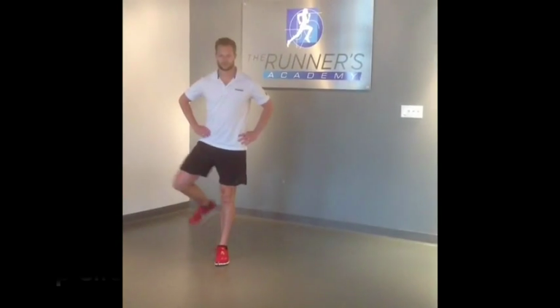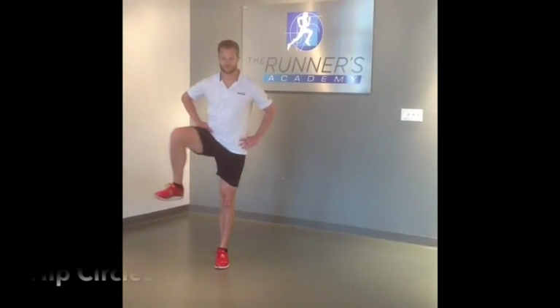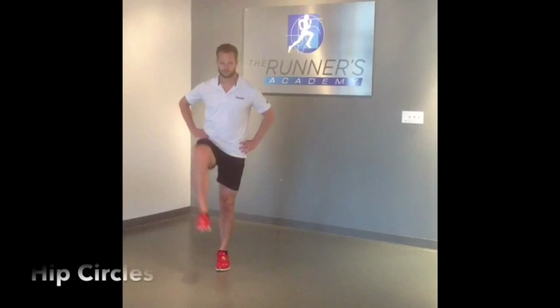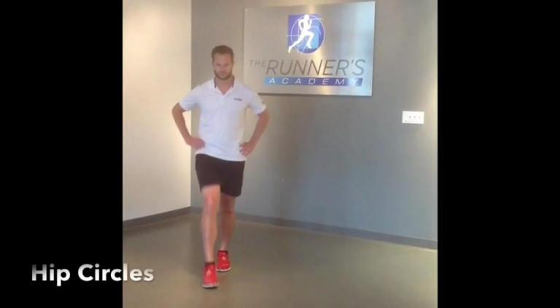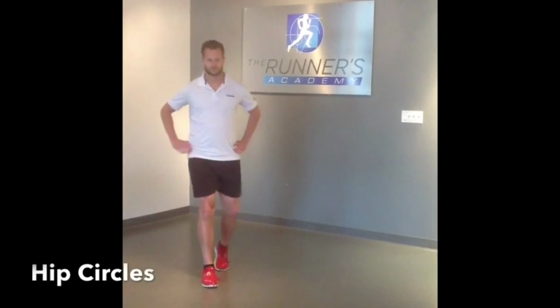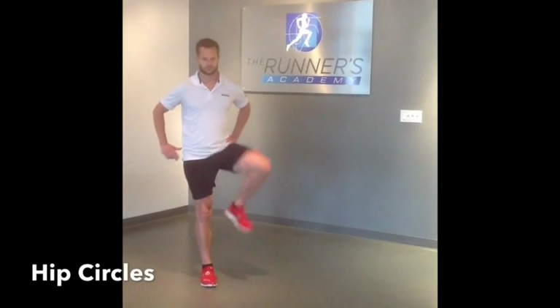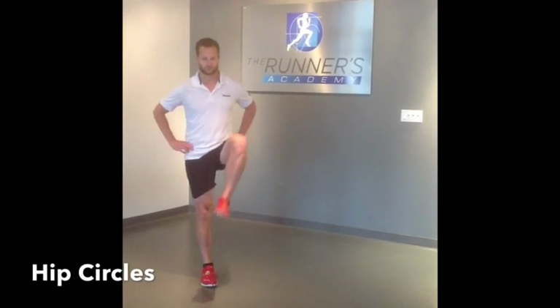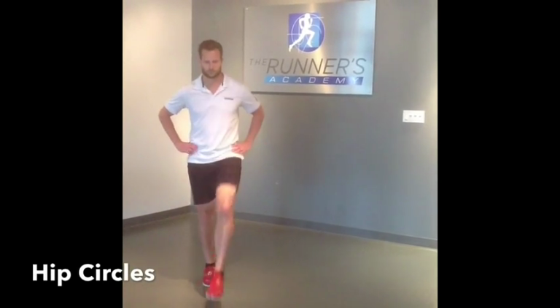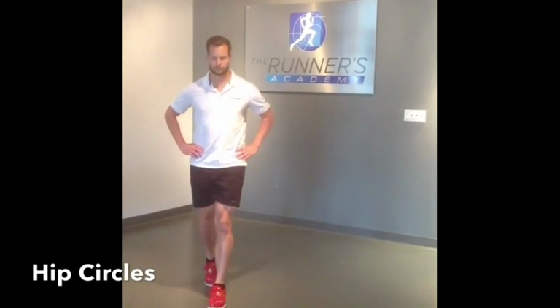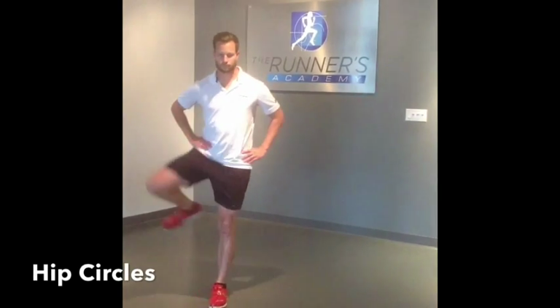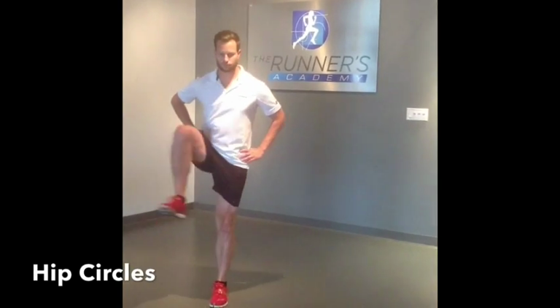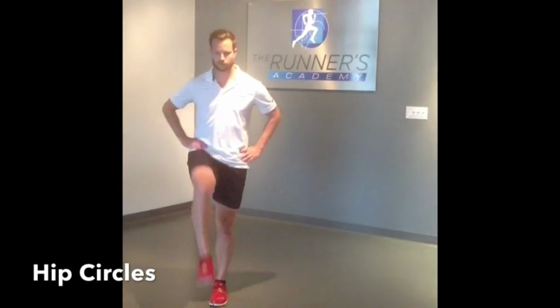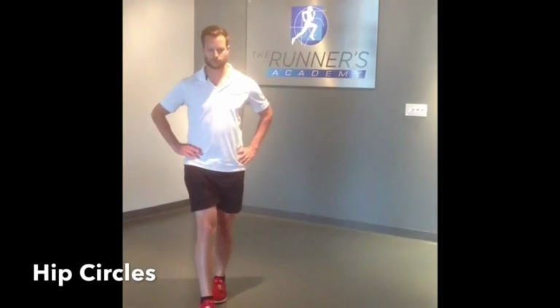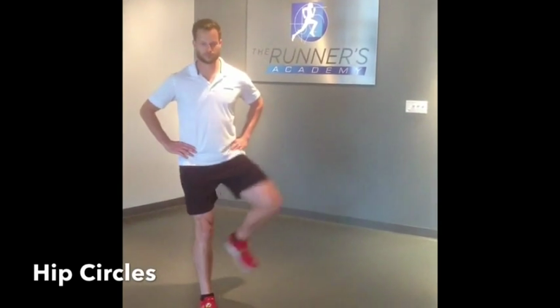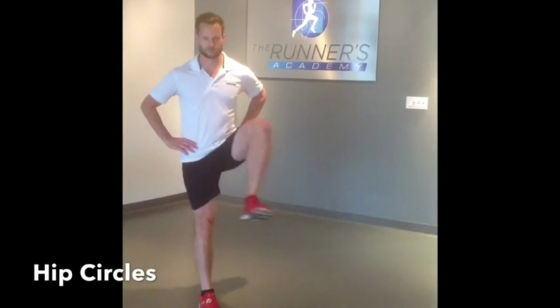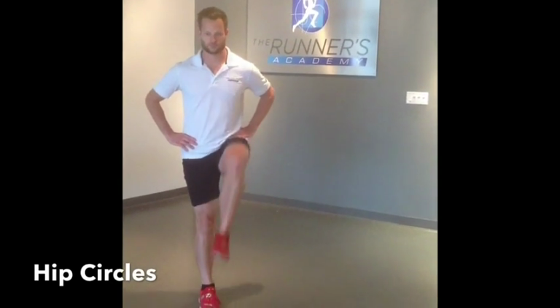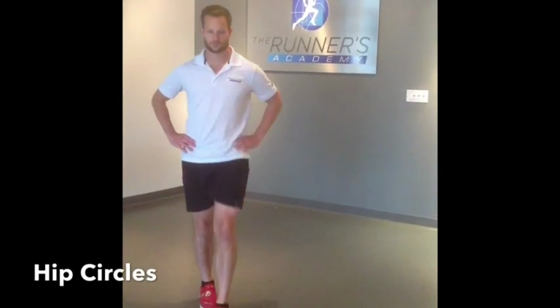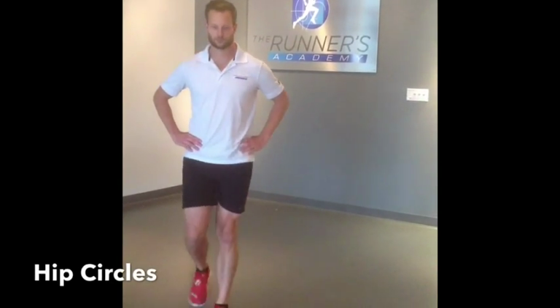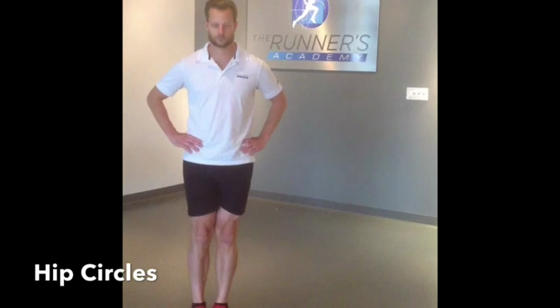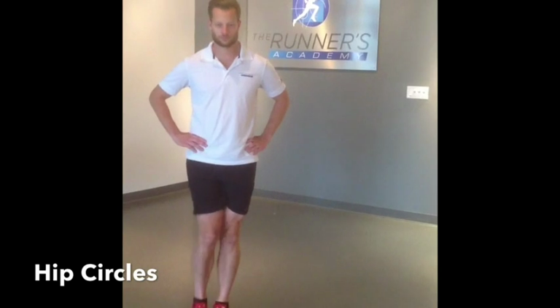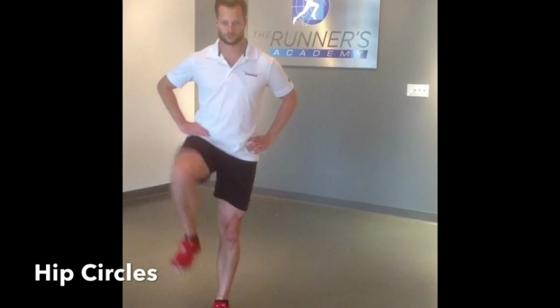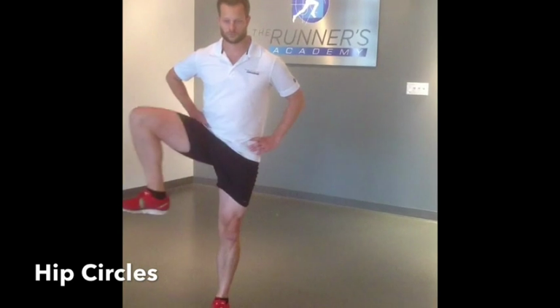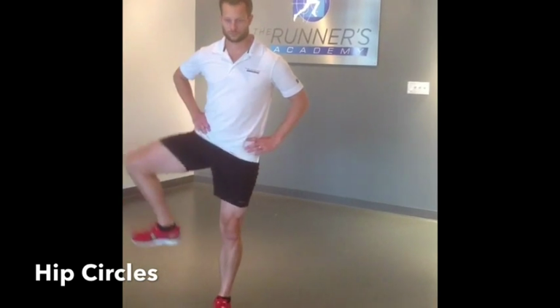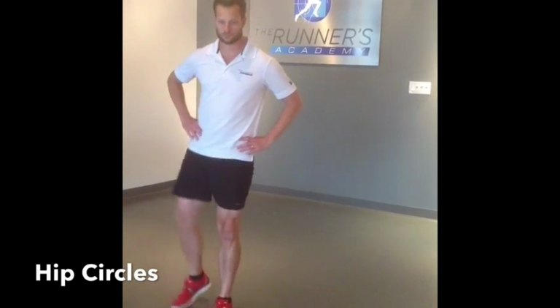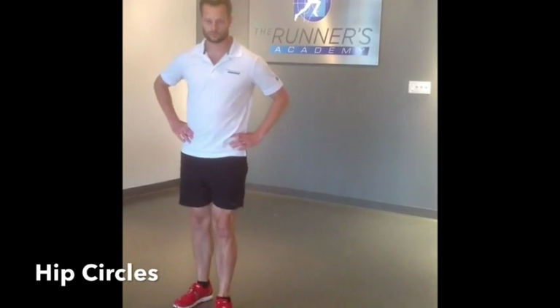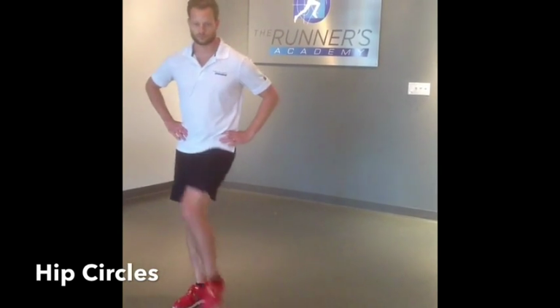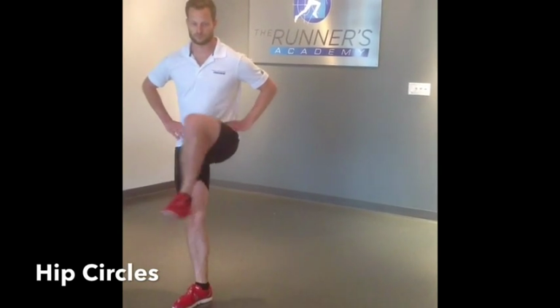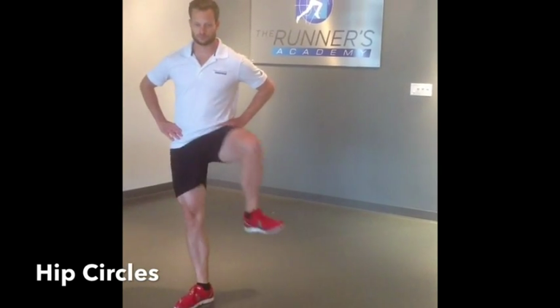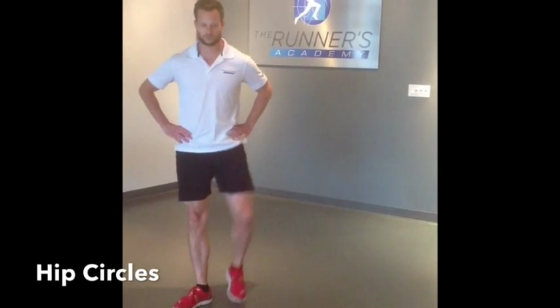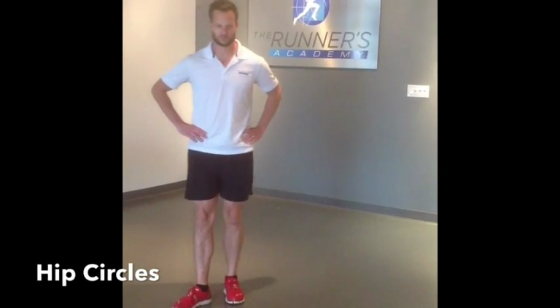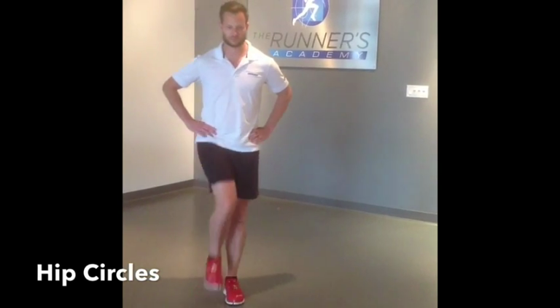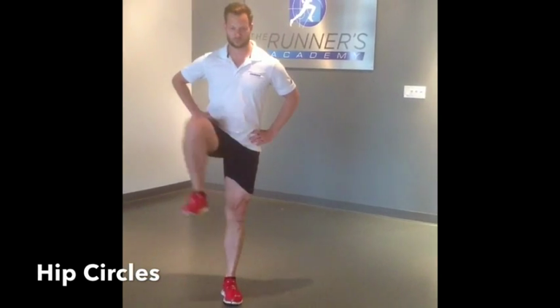Hip openers are a must, because the hips don't lie. Make sure you do these both directions, trying to get a great range of motion.